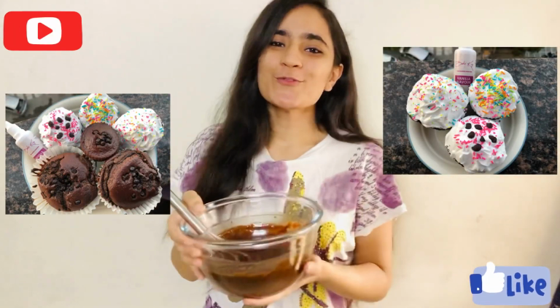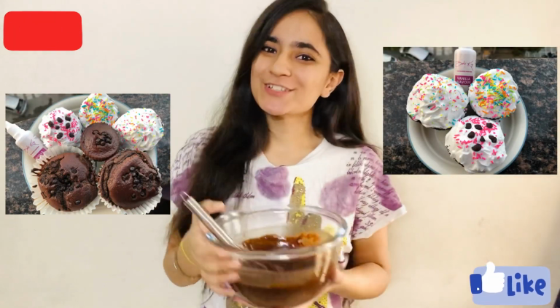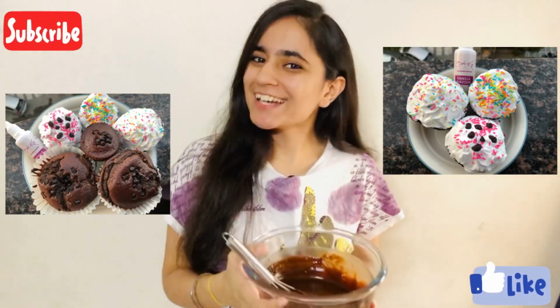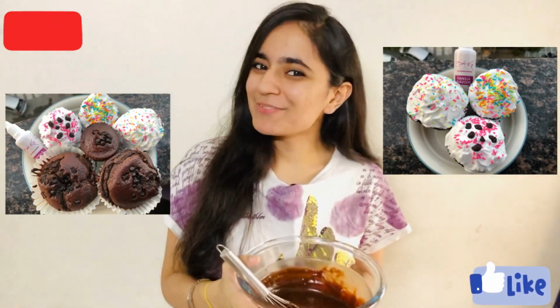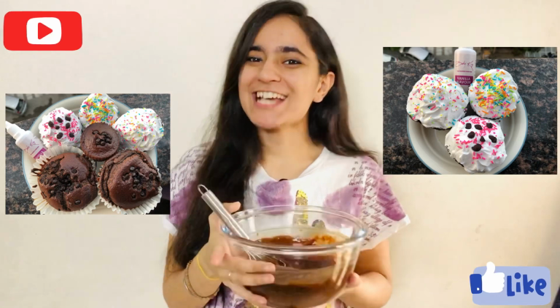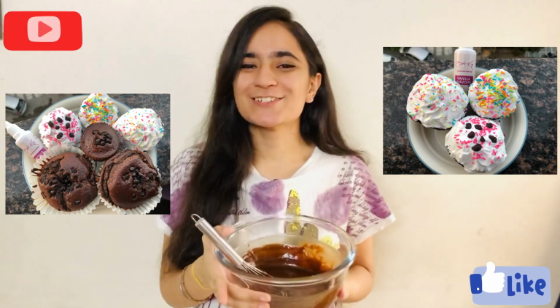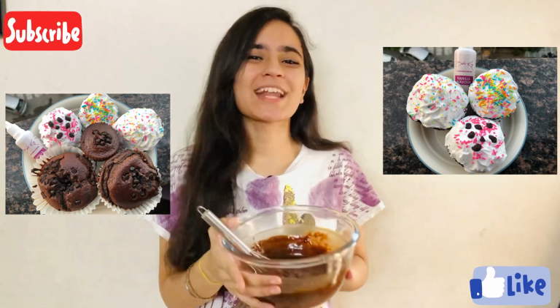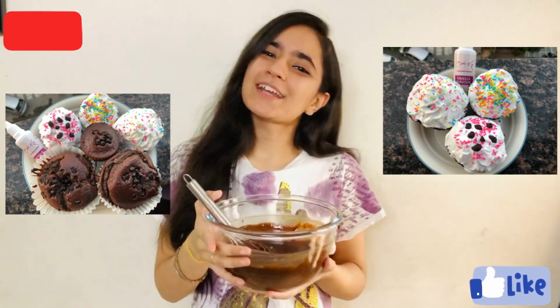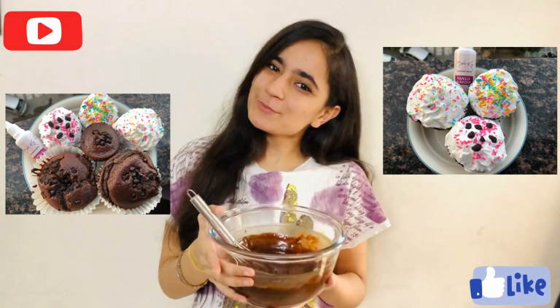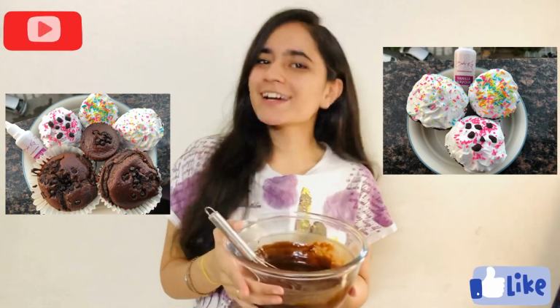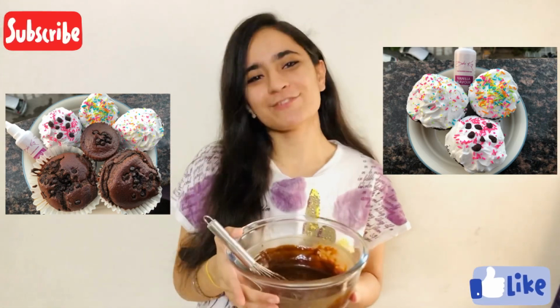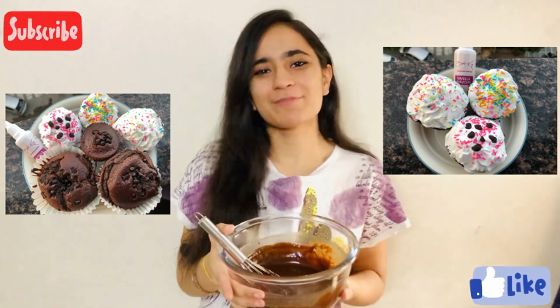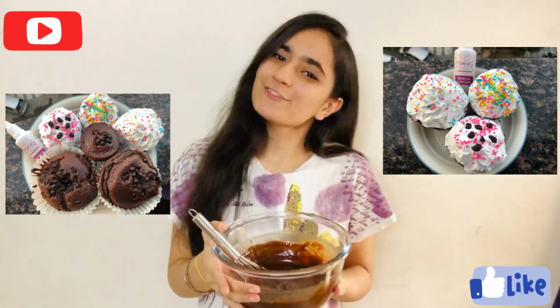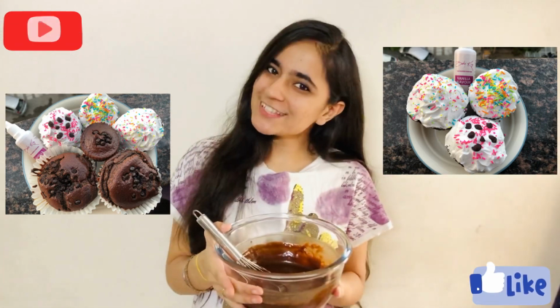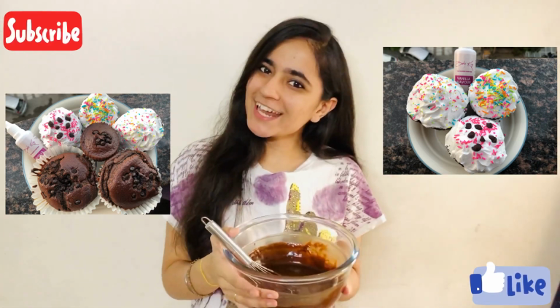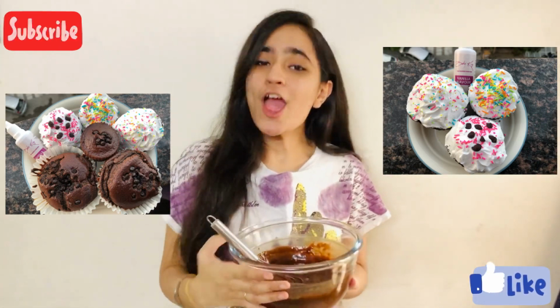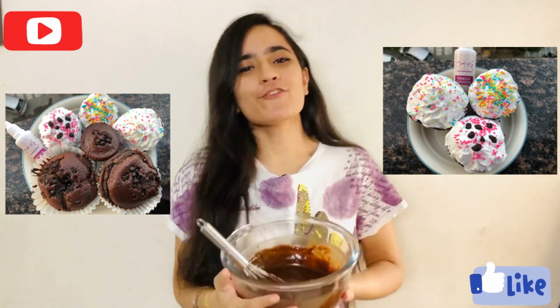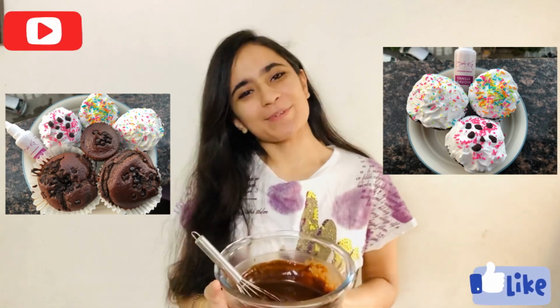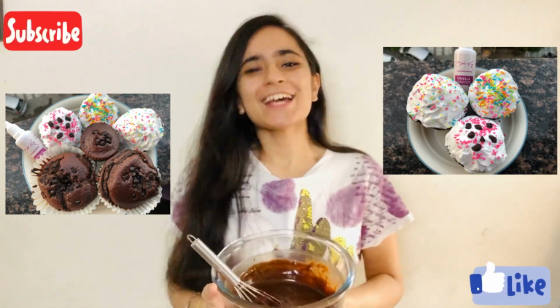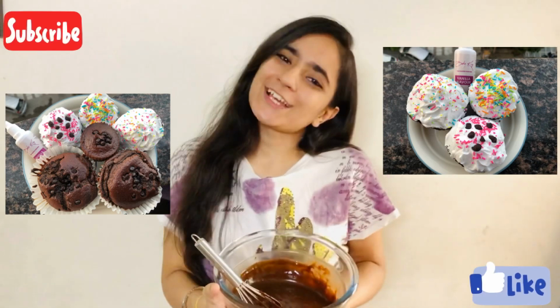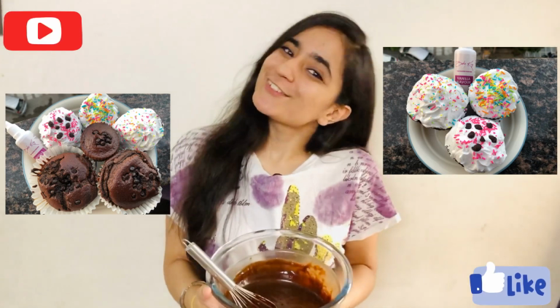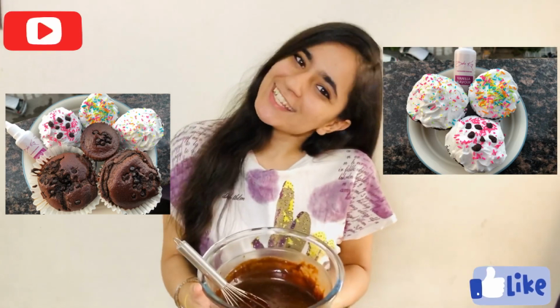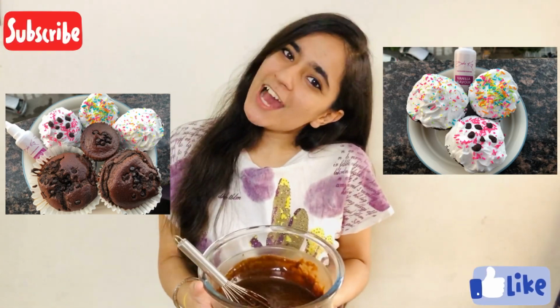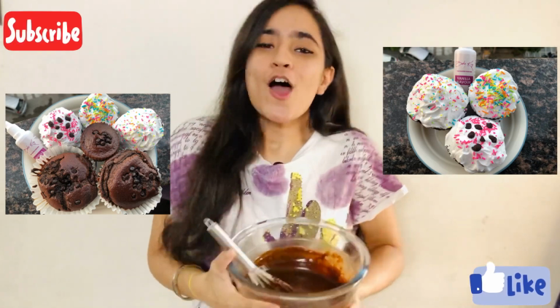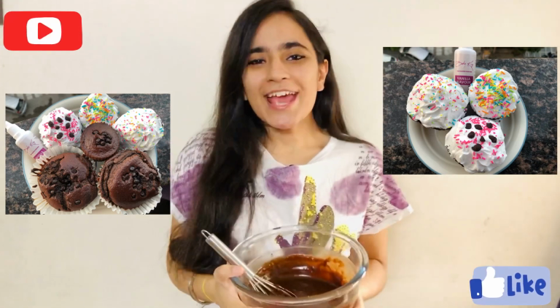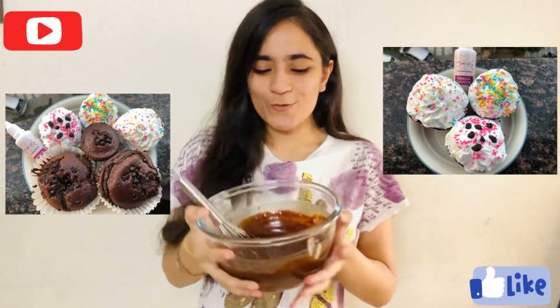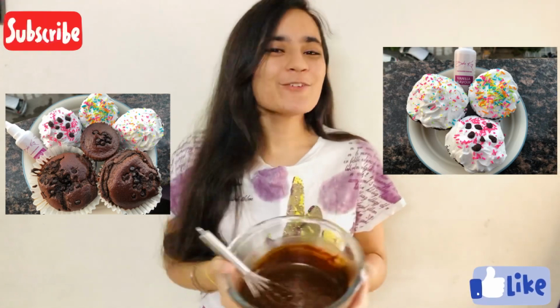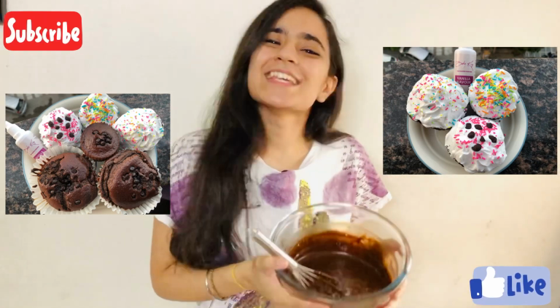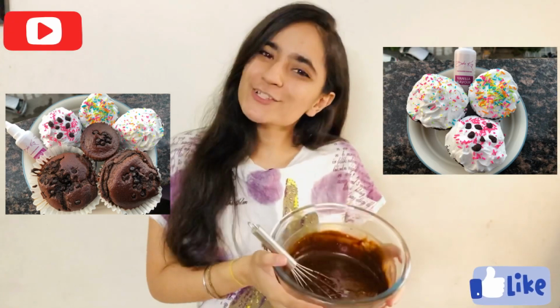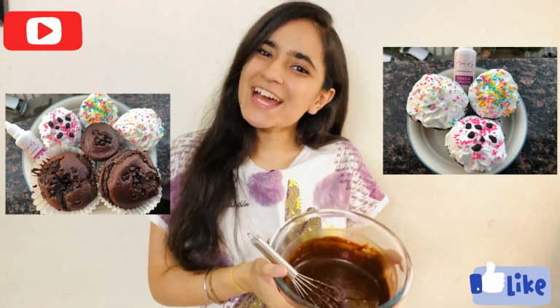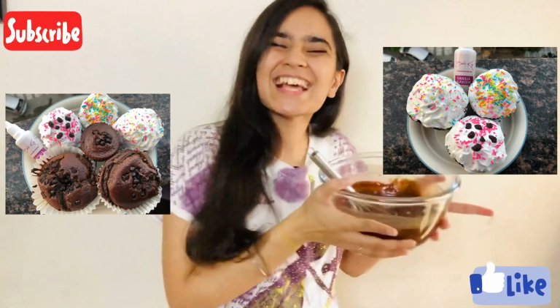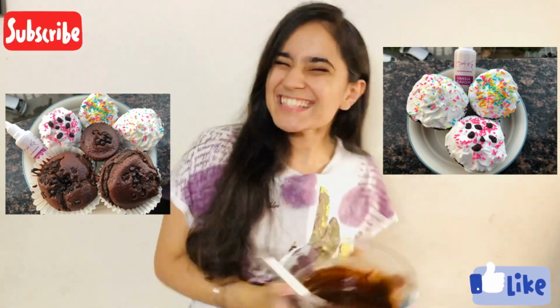Don't forget to subscribe to the channel if you are watching Rise of Flavours. And if you like this video, please give me a like. So without wasting much of your time, let's get started.